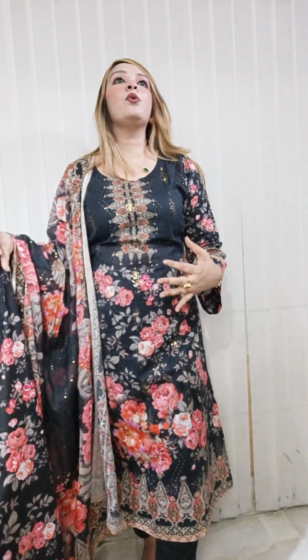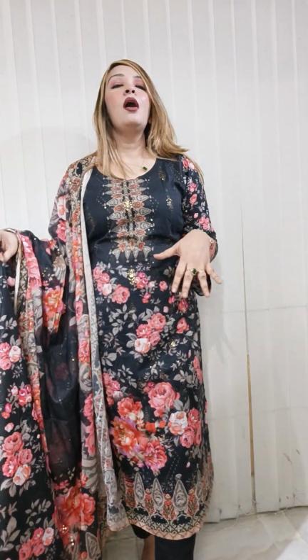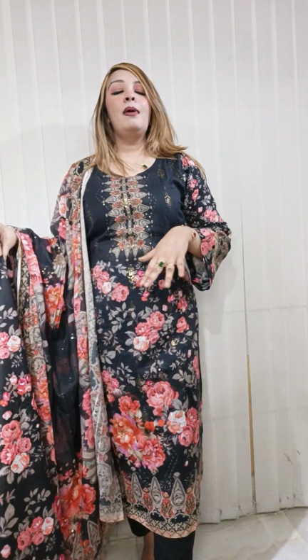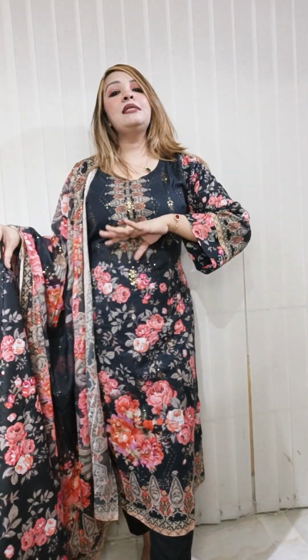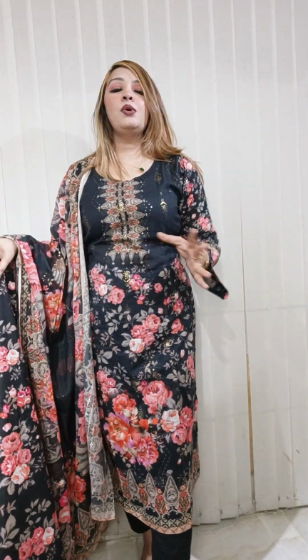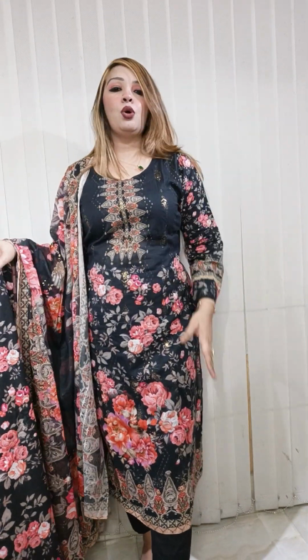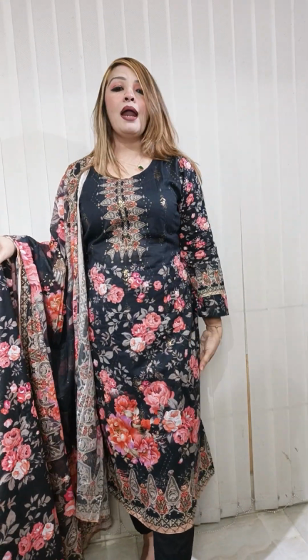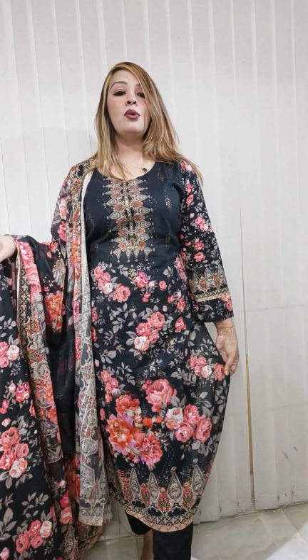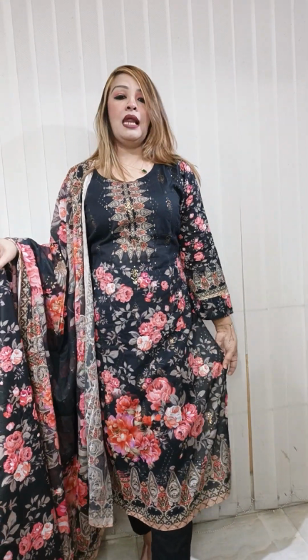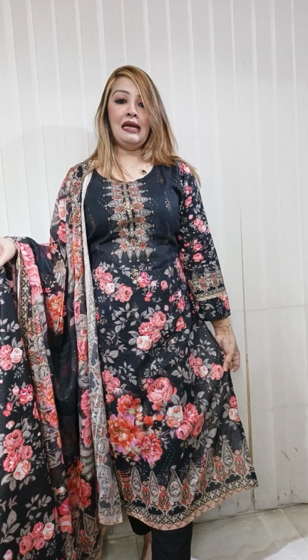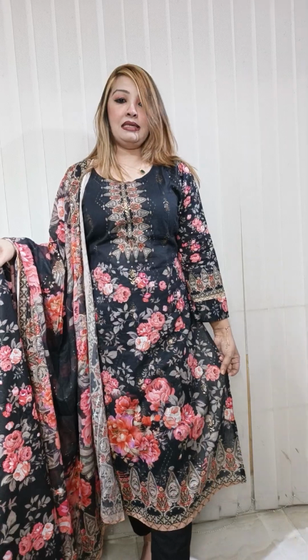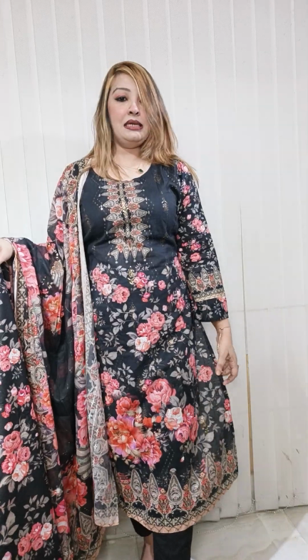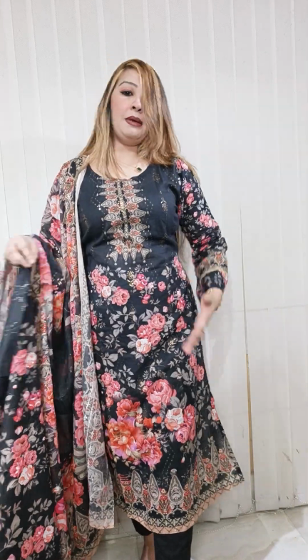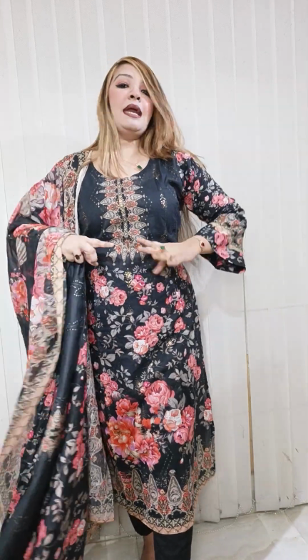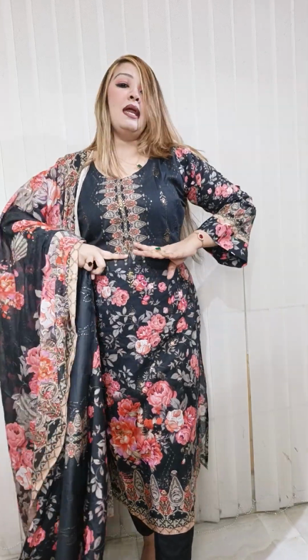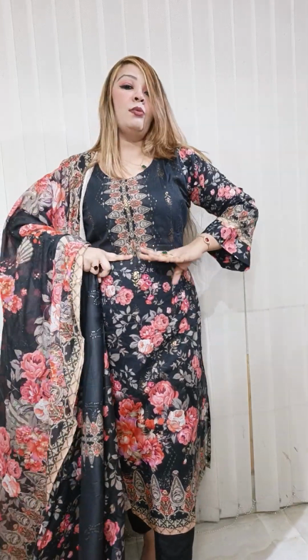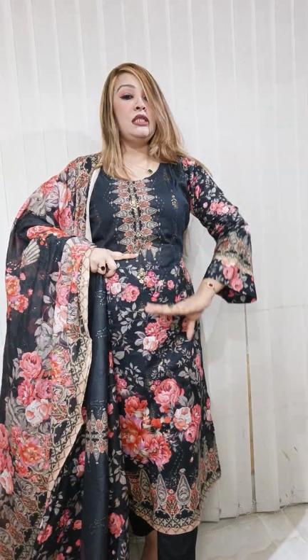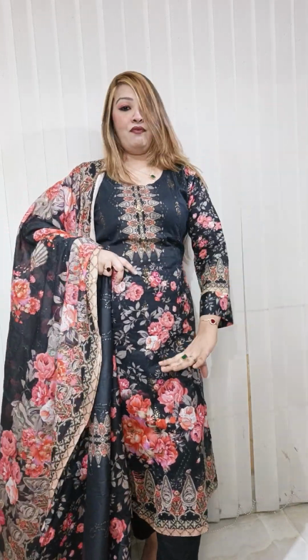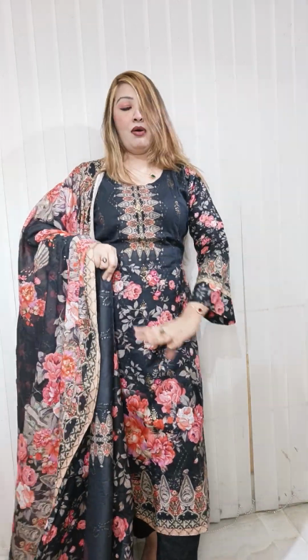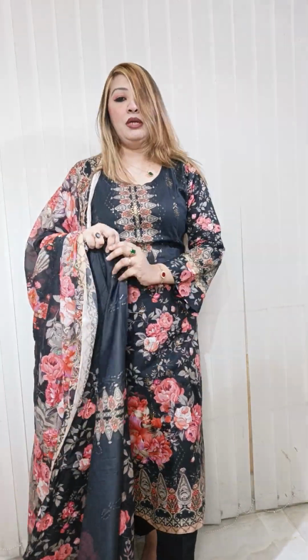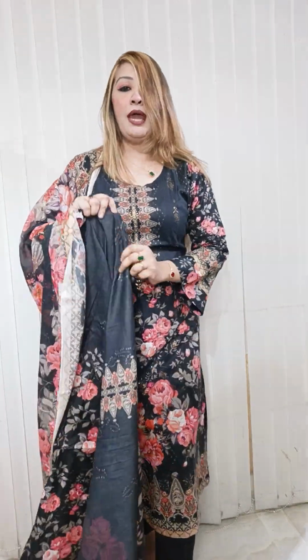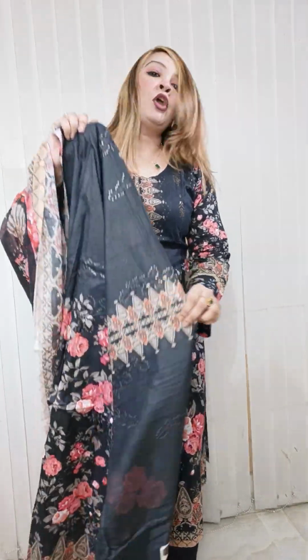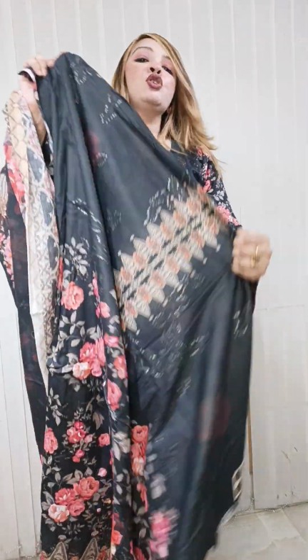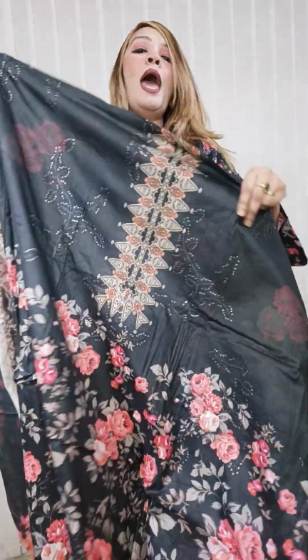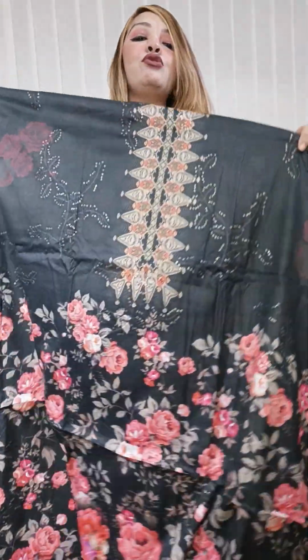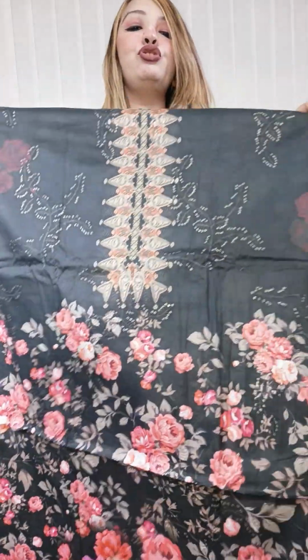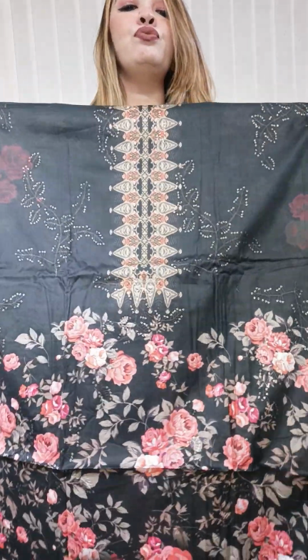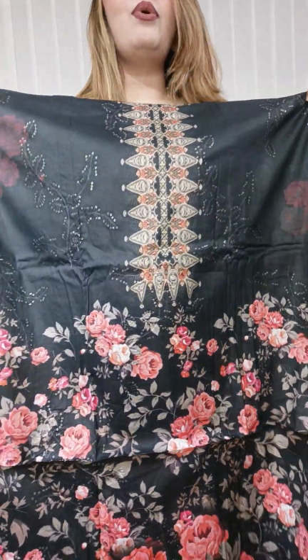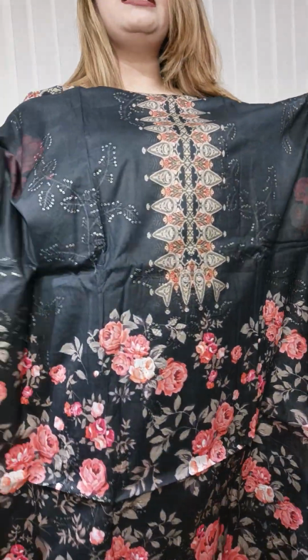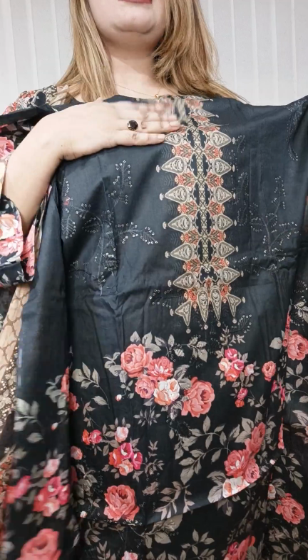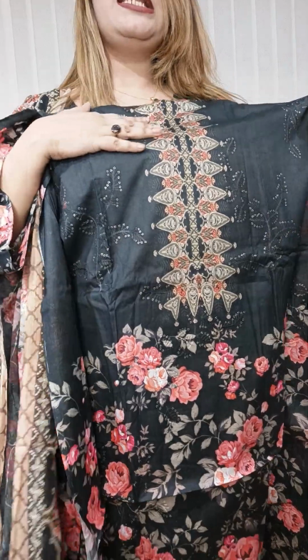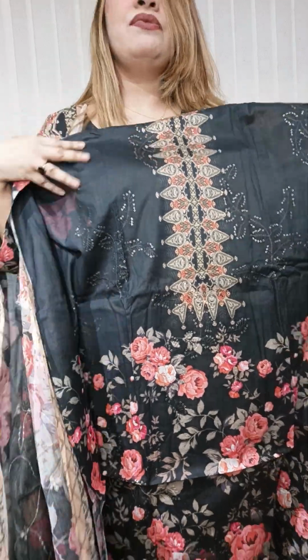It is a light design, which is a light design, meaning it is a flower. This is a beautiful design dress.